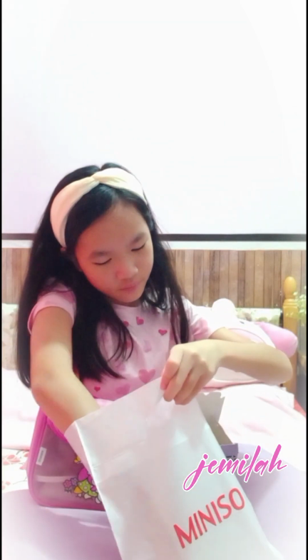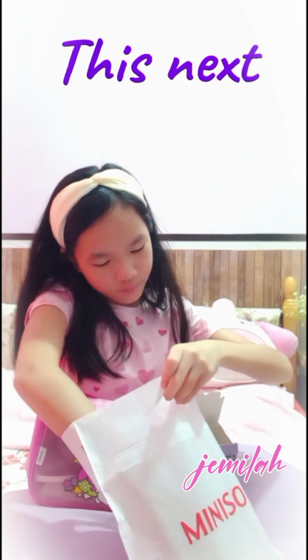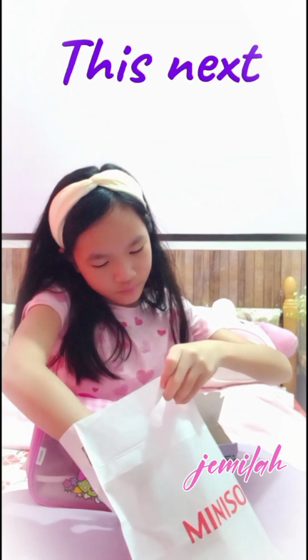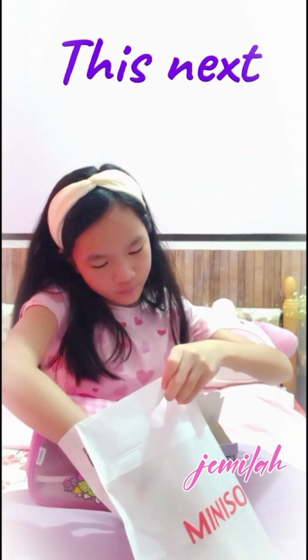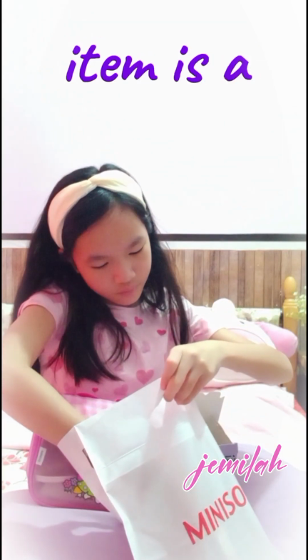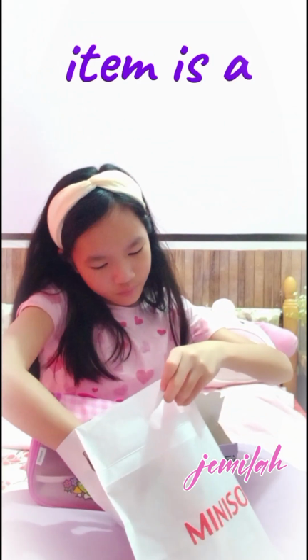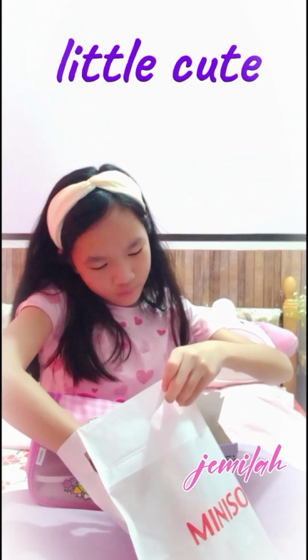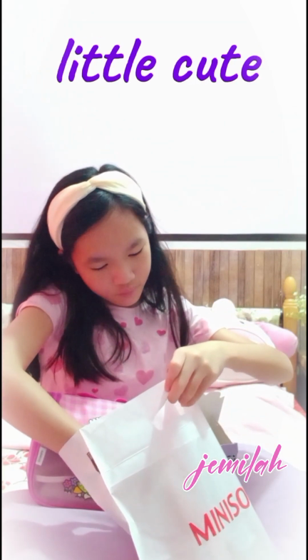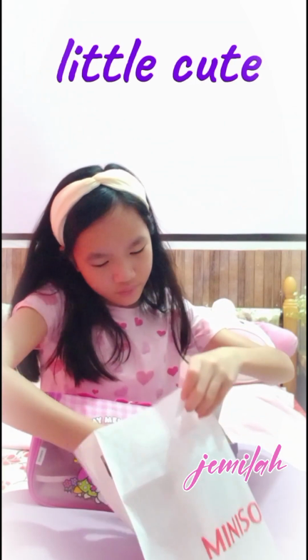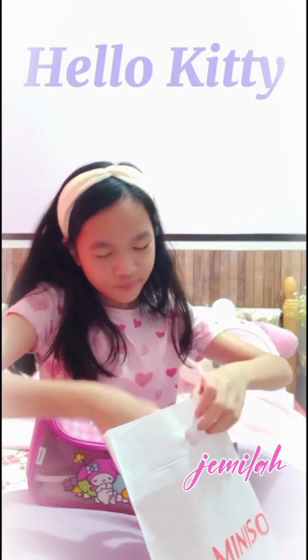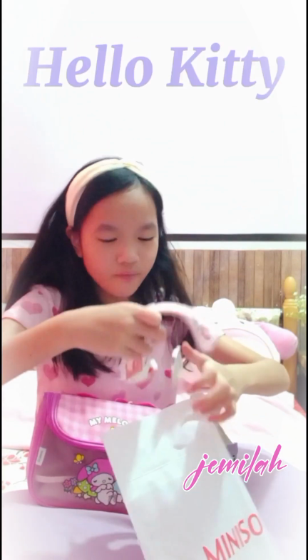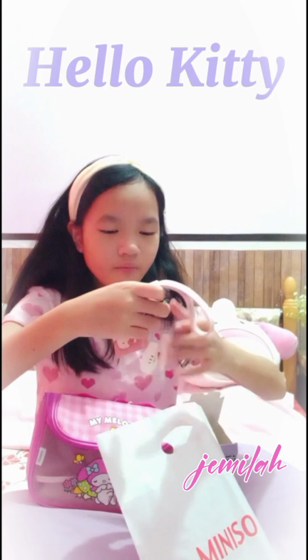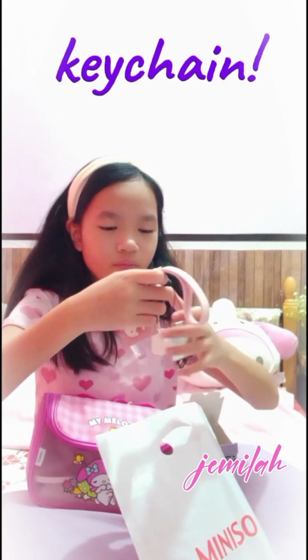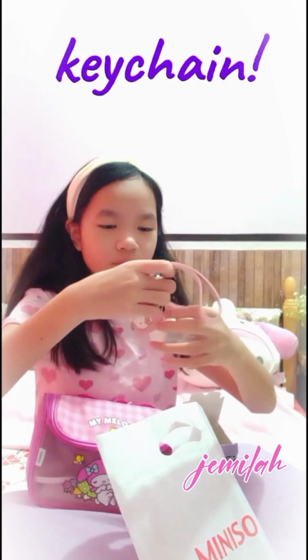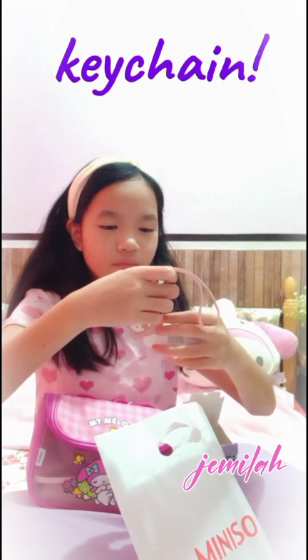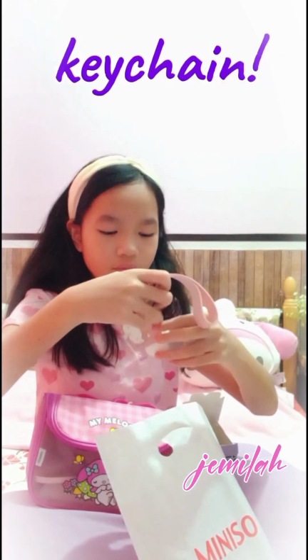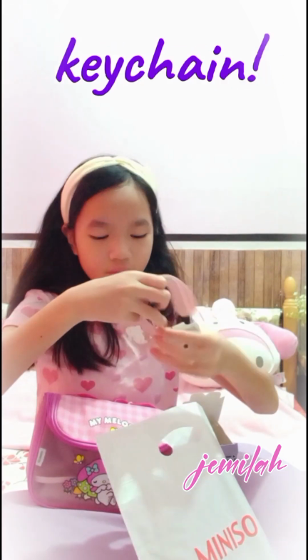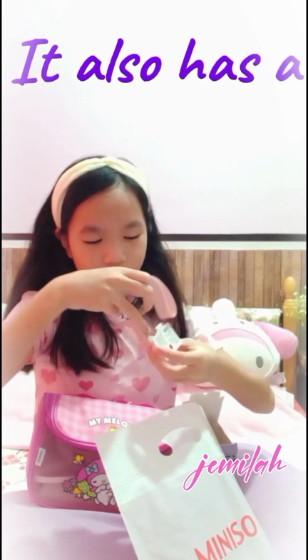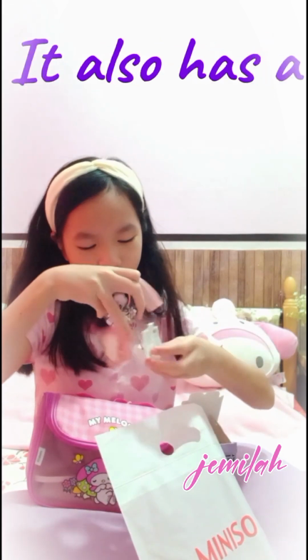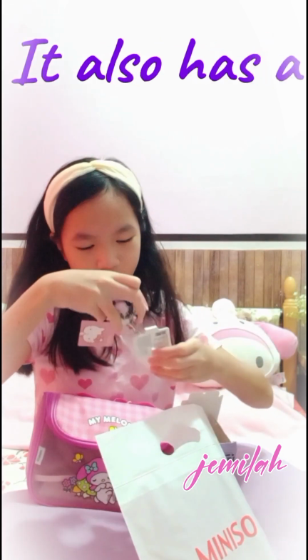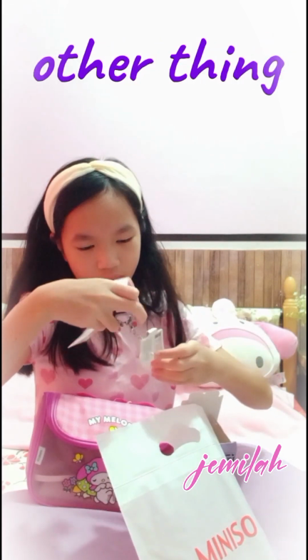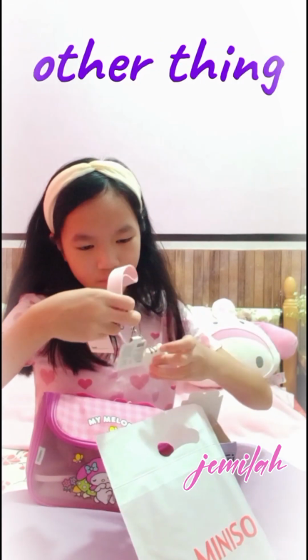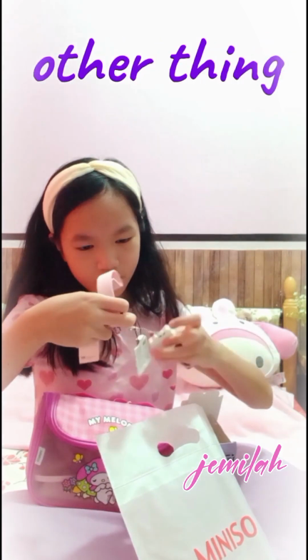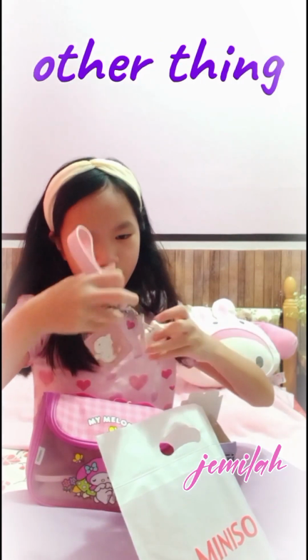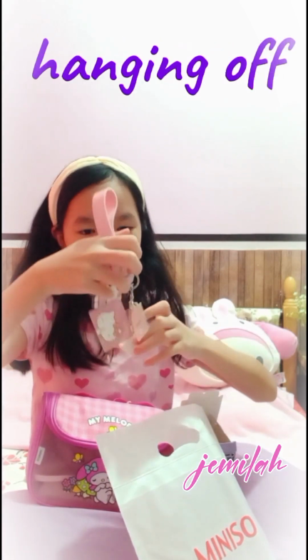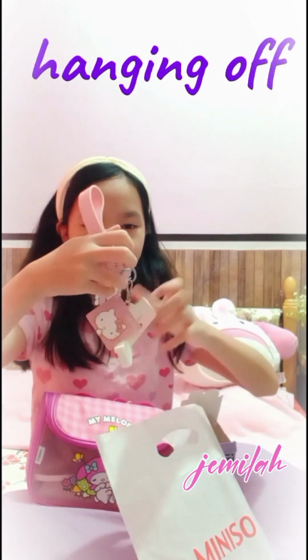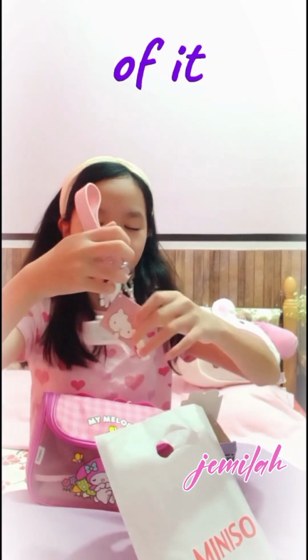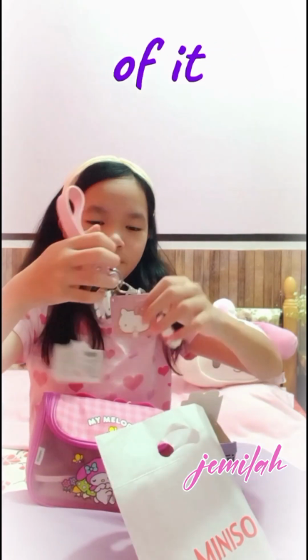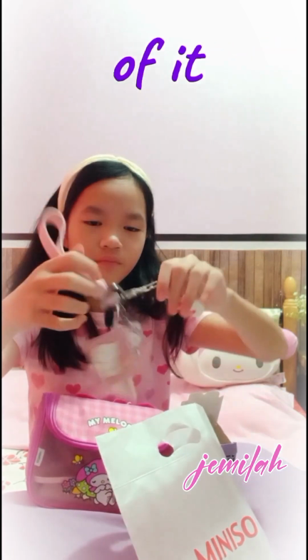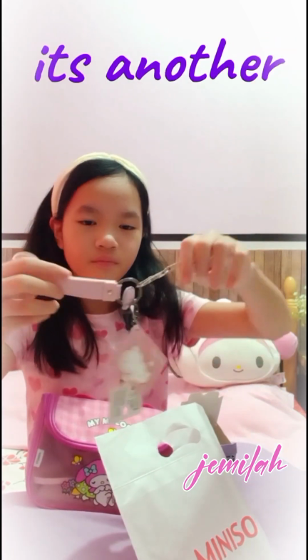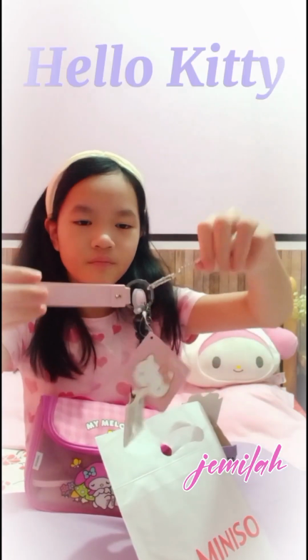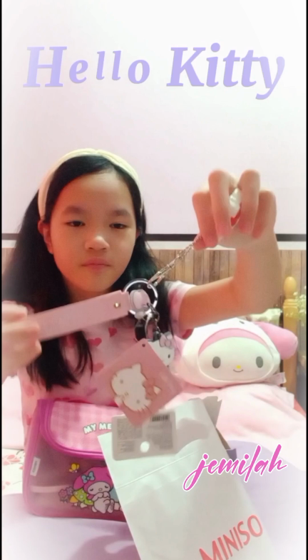This next item is a little cute Hello Kitty keychain! It also has another thing hanging off of it — it's another Hello Kitty!